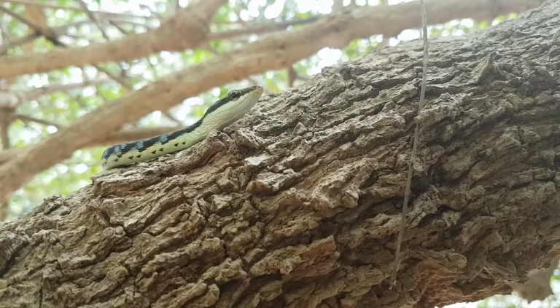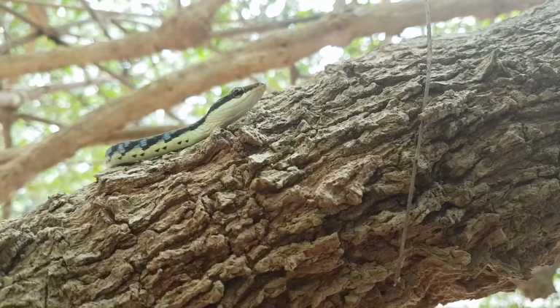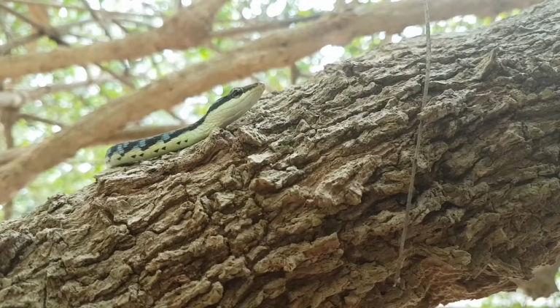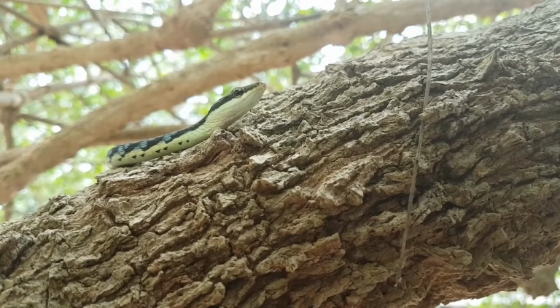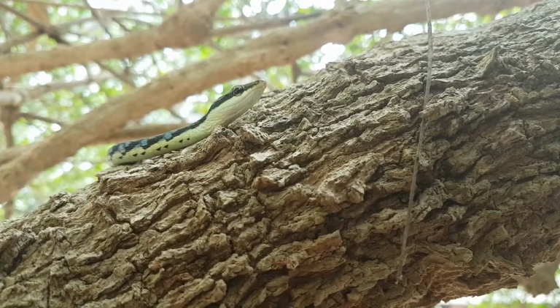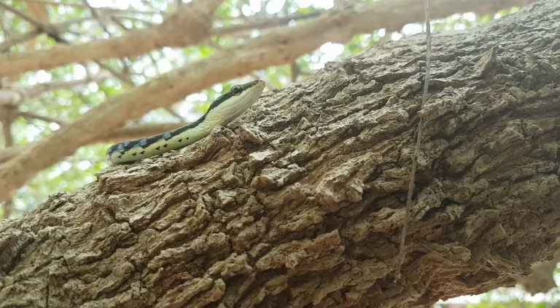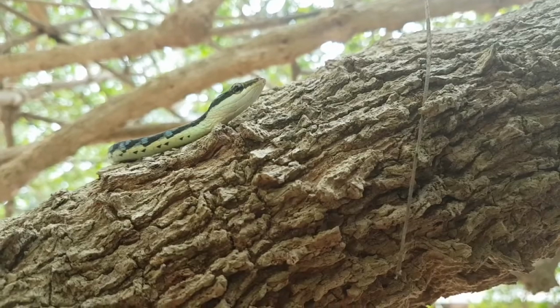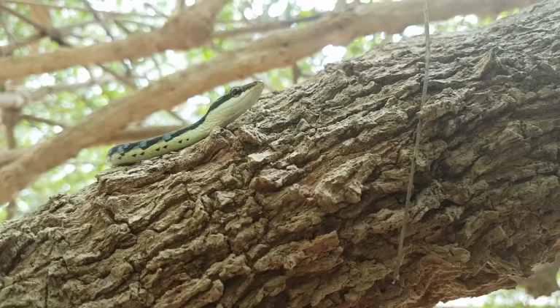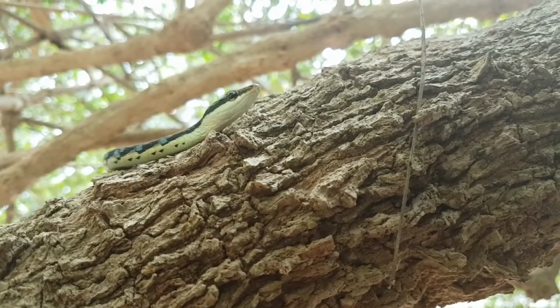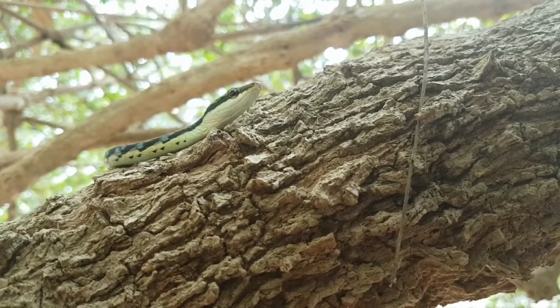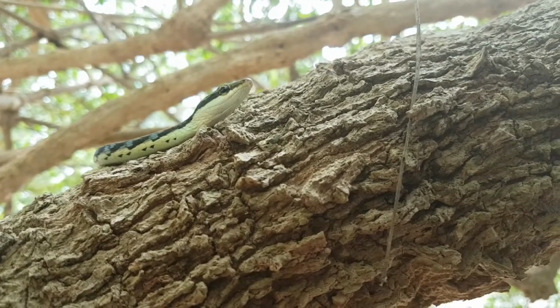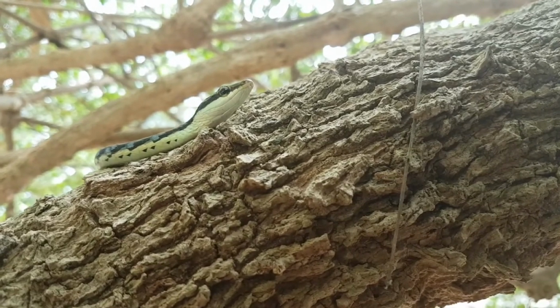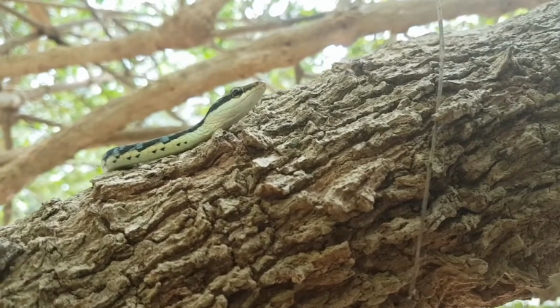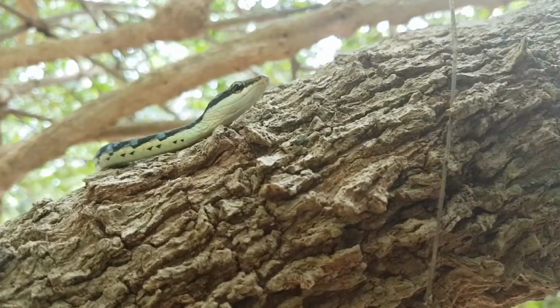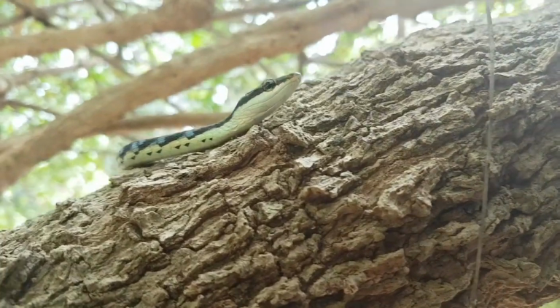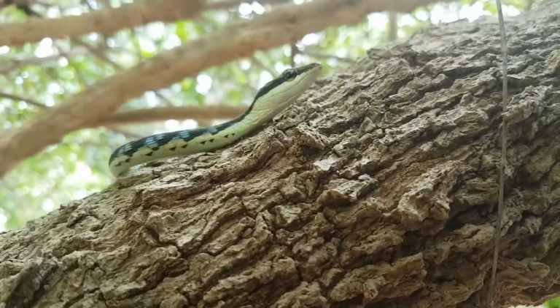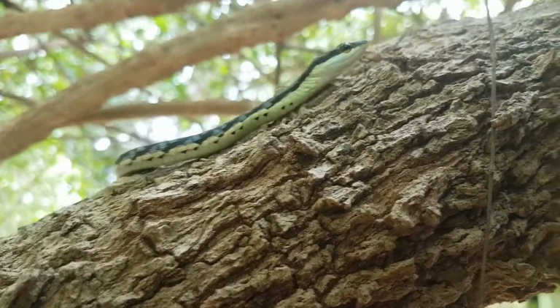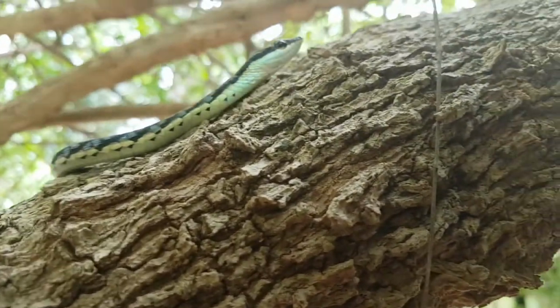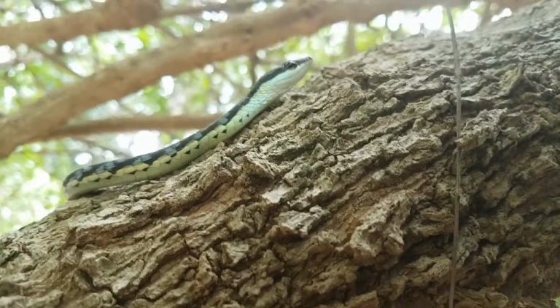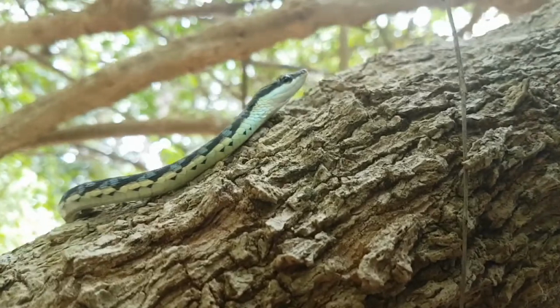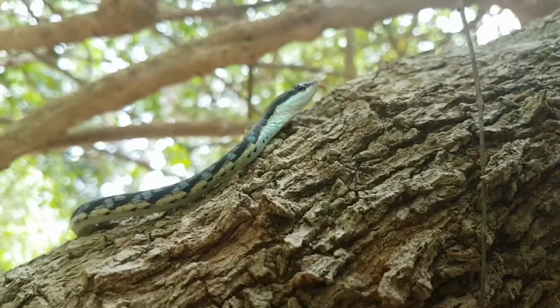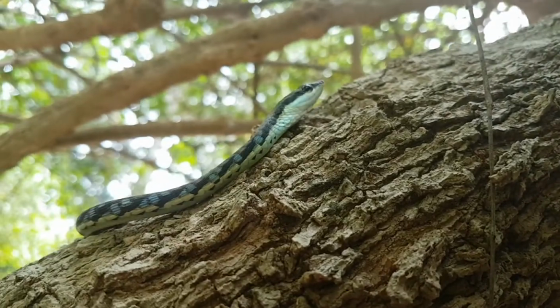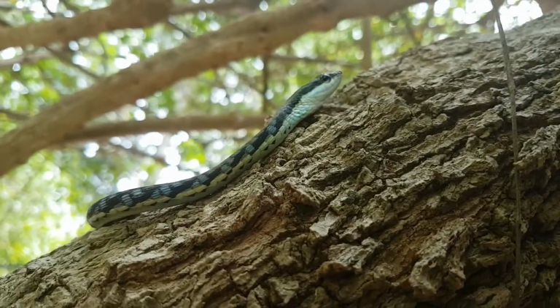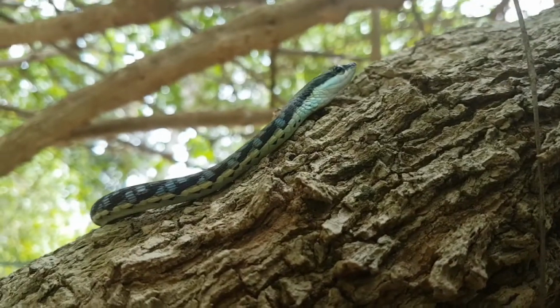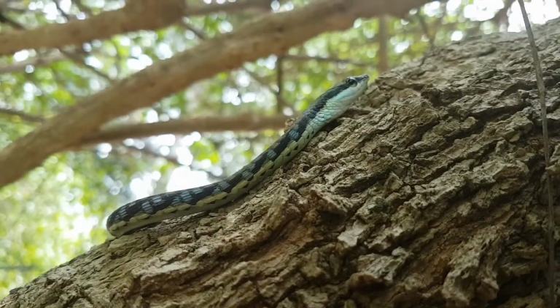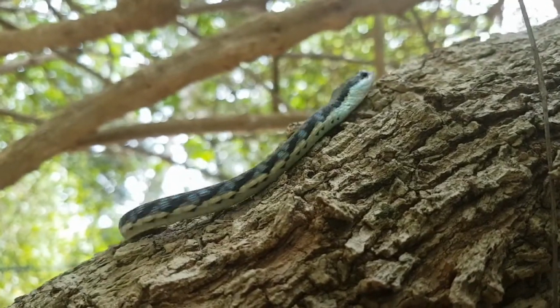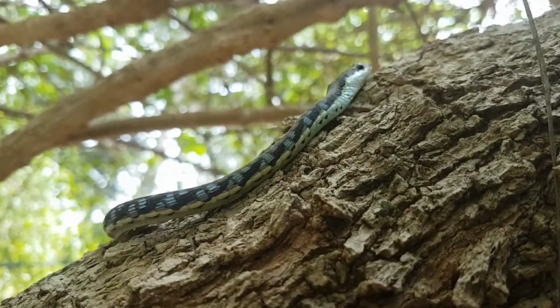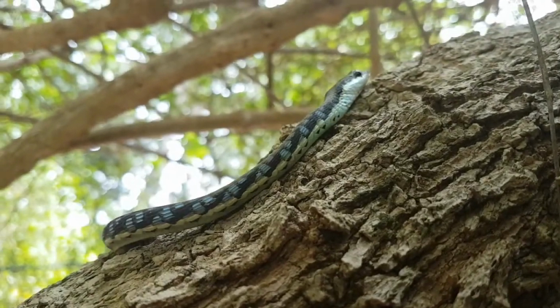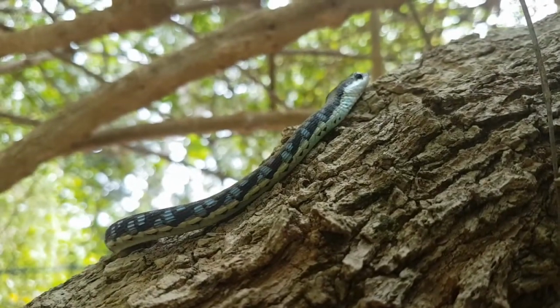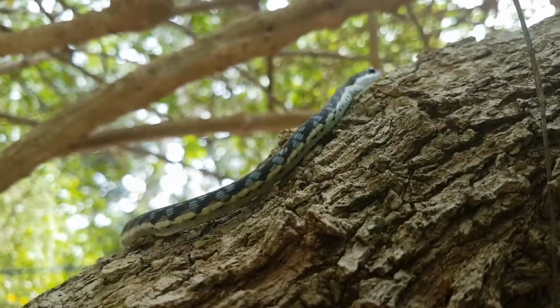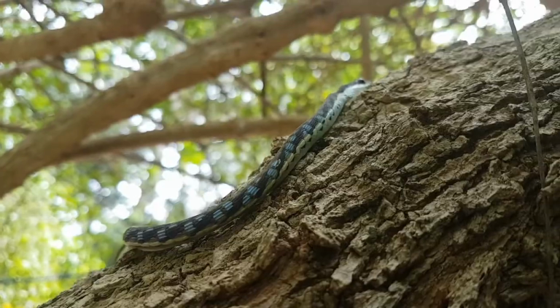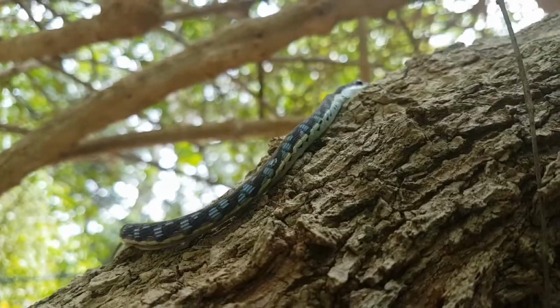I know this is a bronze-backed tree snake because of the characteristic blue tinge you see in between its scales, which you can see when the snake breathes in and out, and also the bronze line down its back — which is where the snake gets its name from.